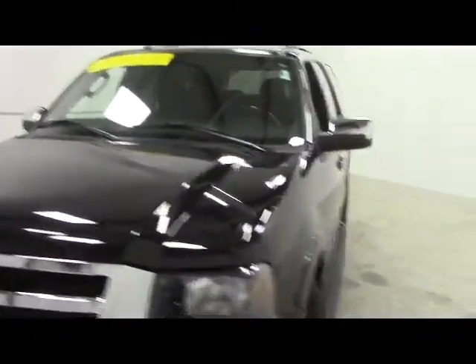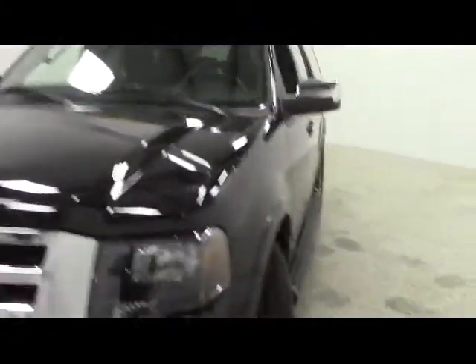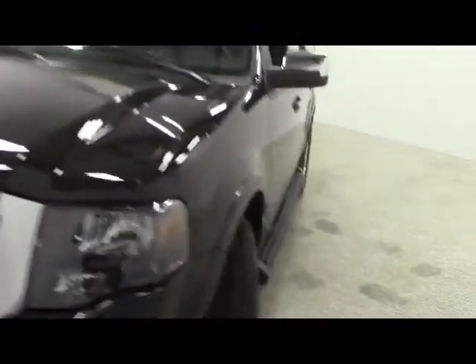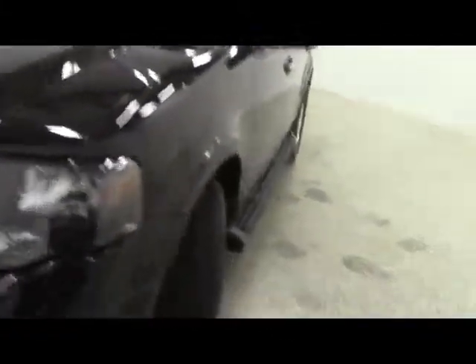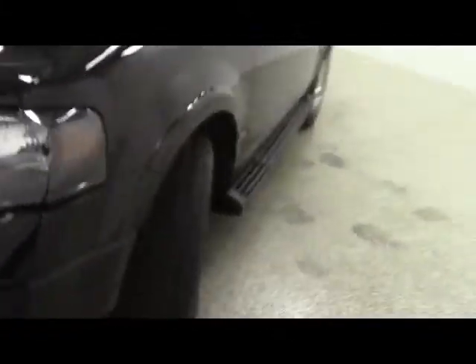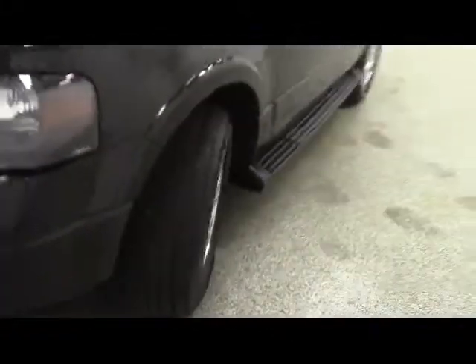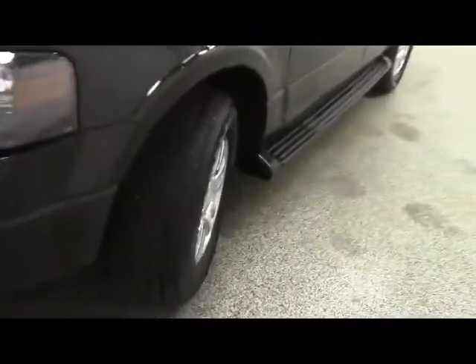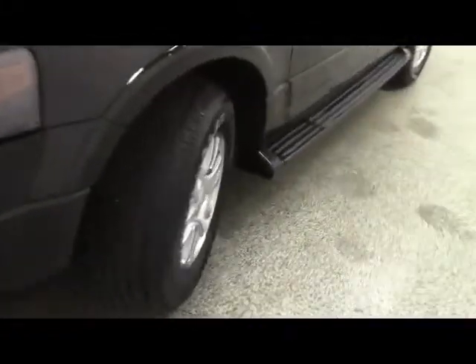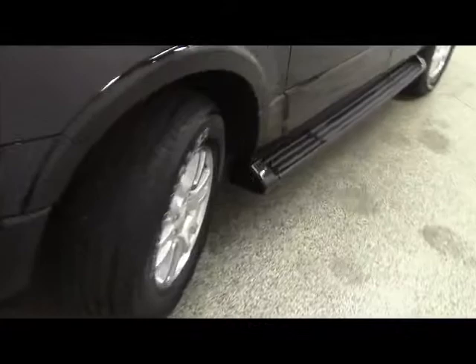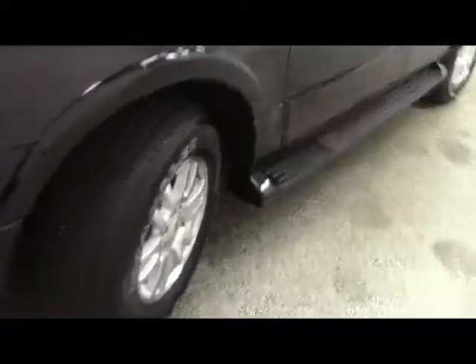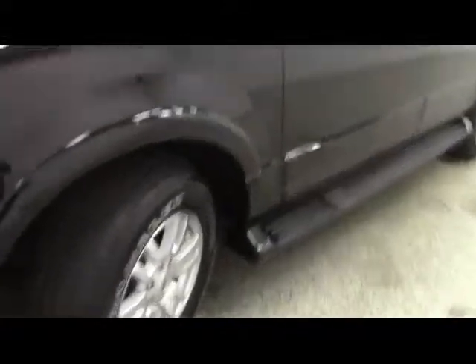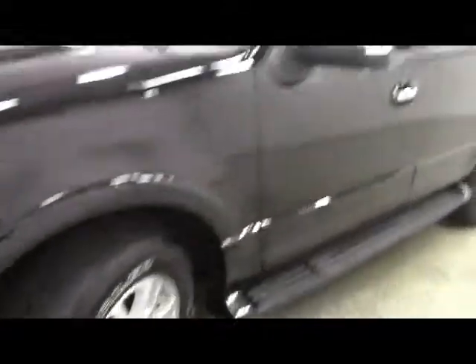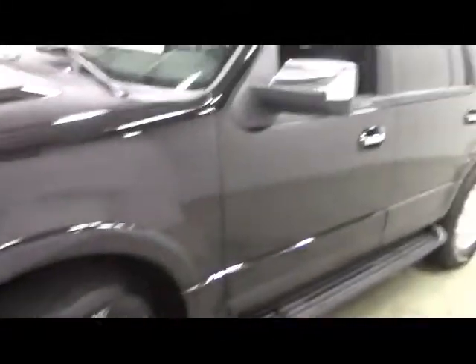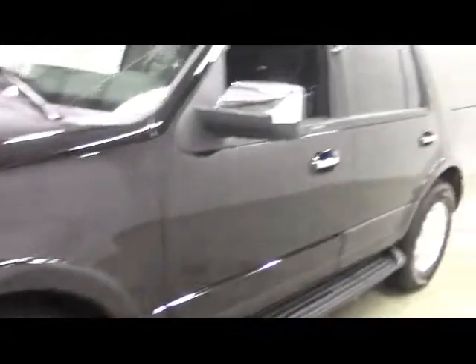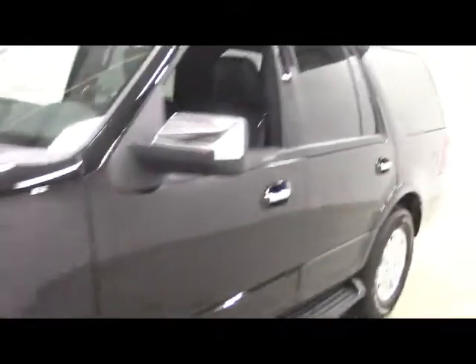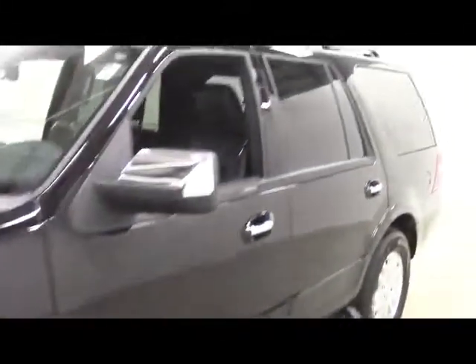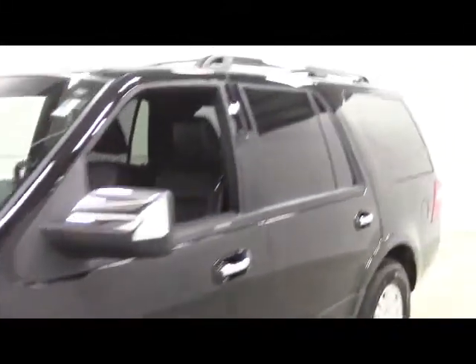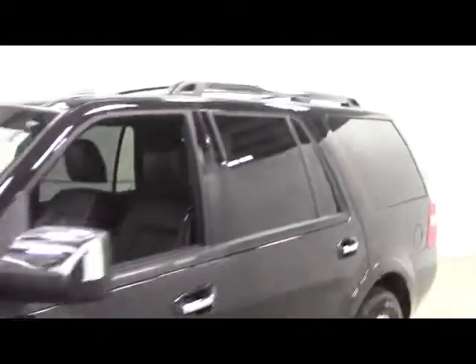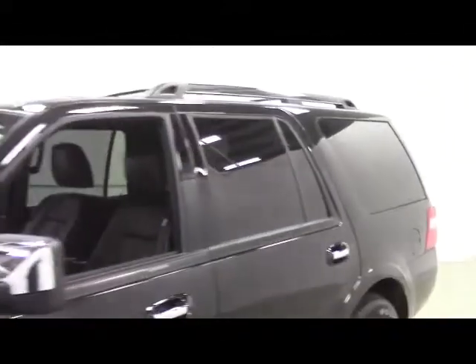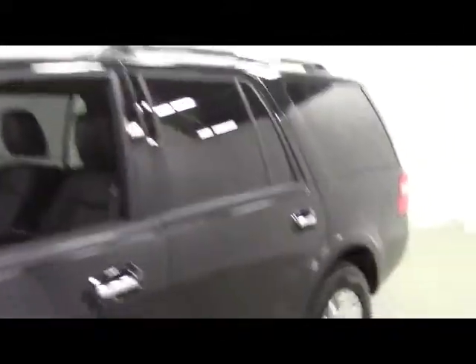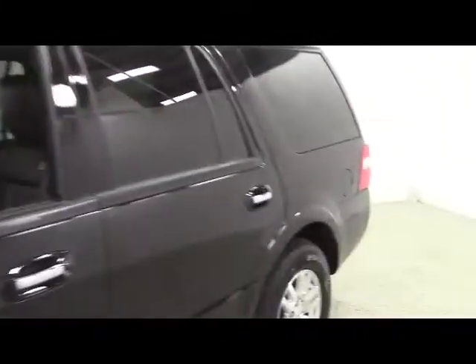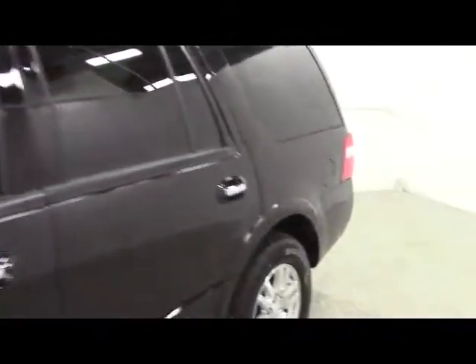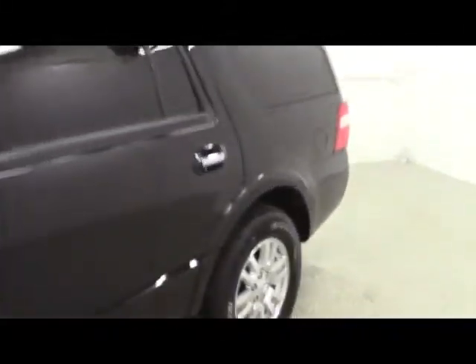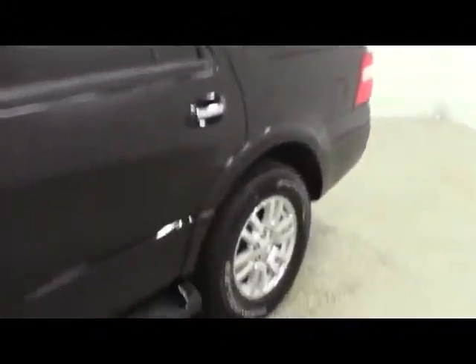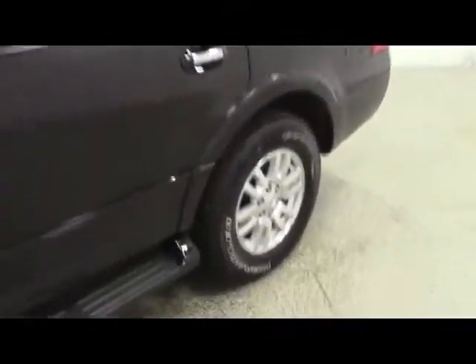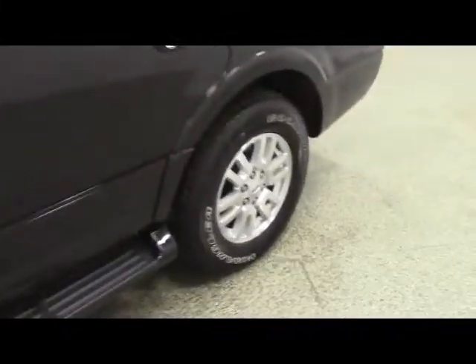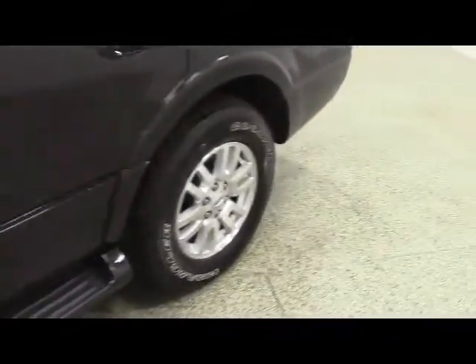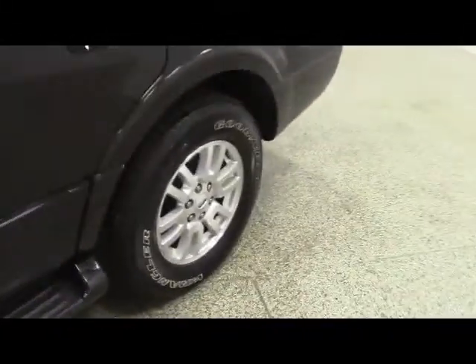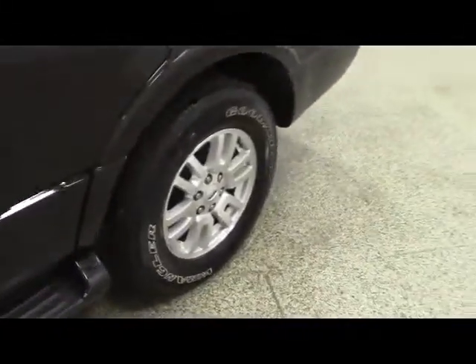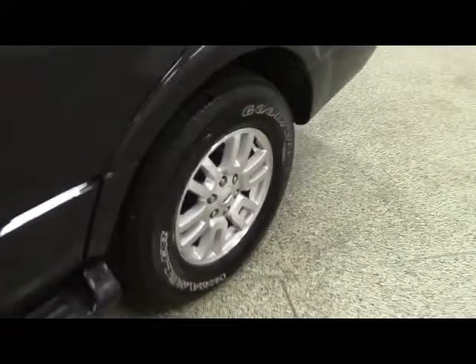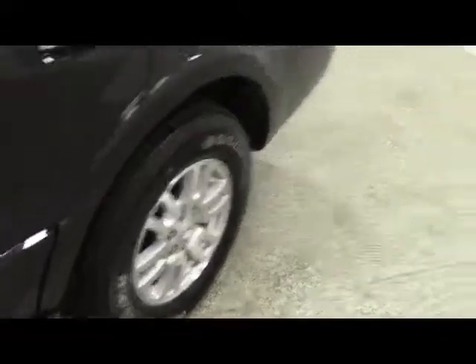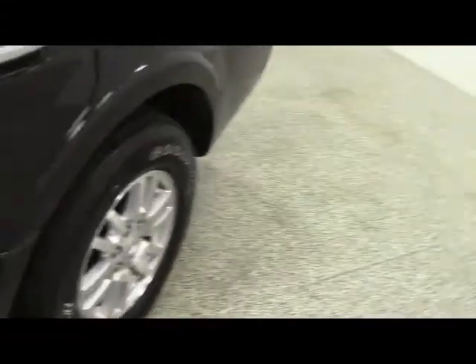Moving along the driver's side of the vehicle, we have tires in great condition mounted on alloy wheels. This vehicle comes equipped with keyless entry.